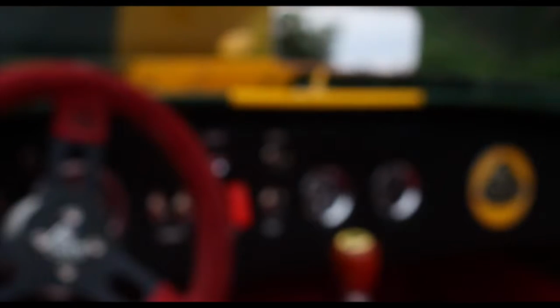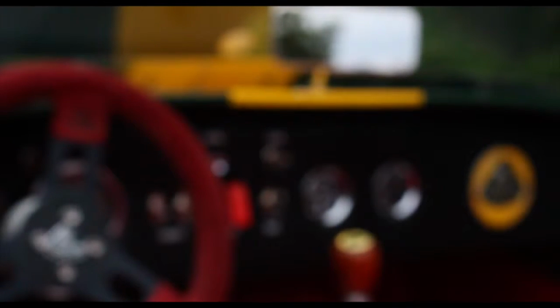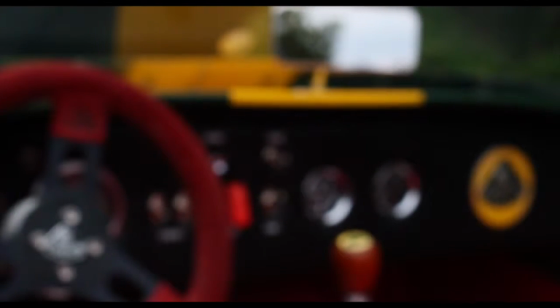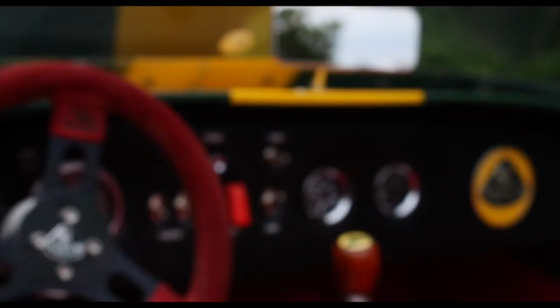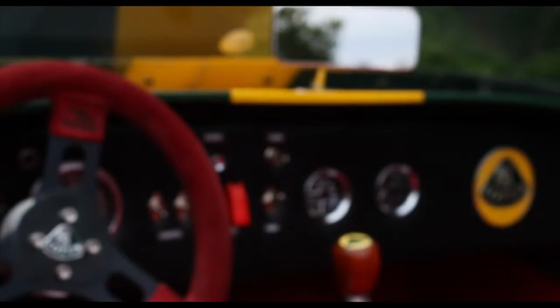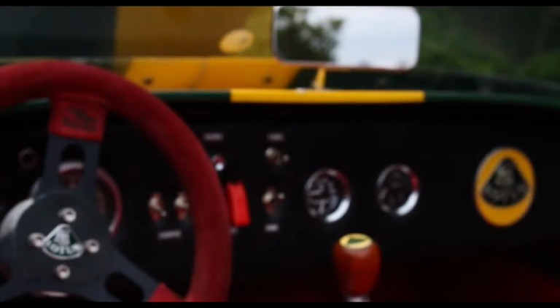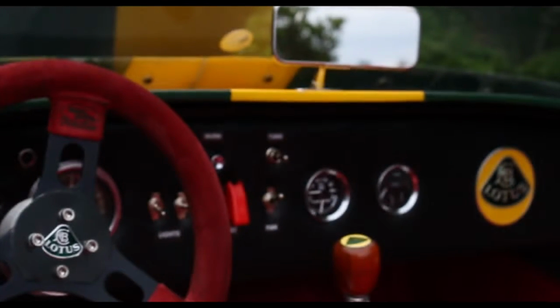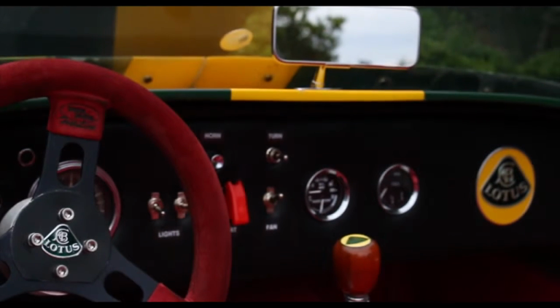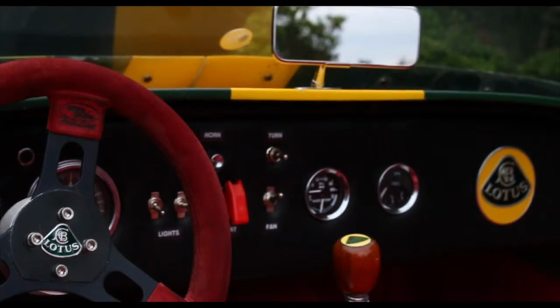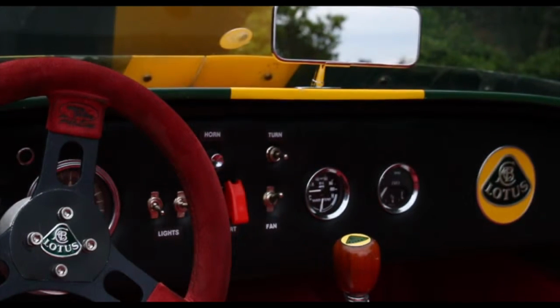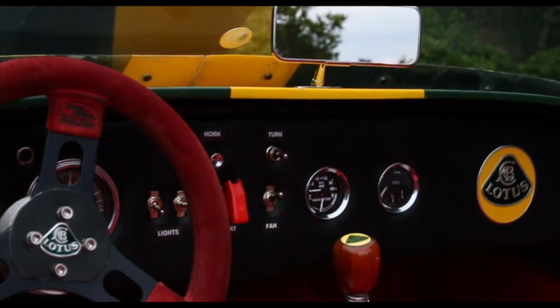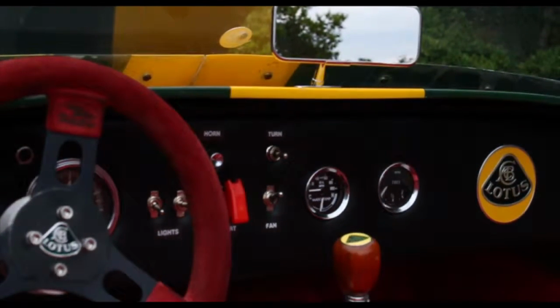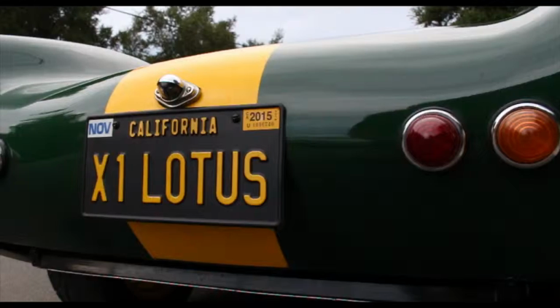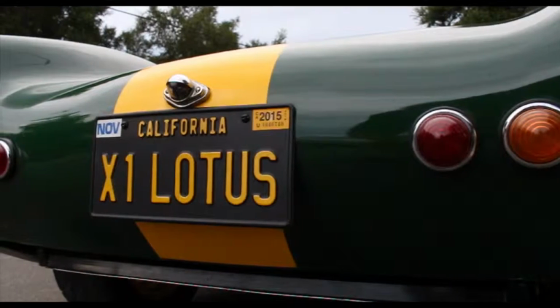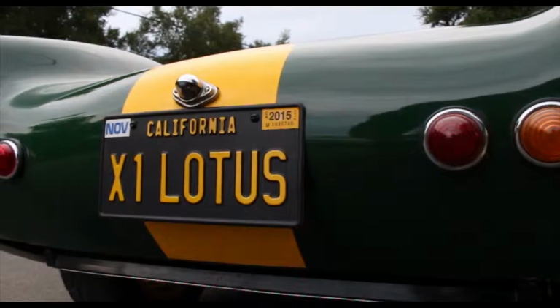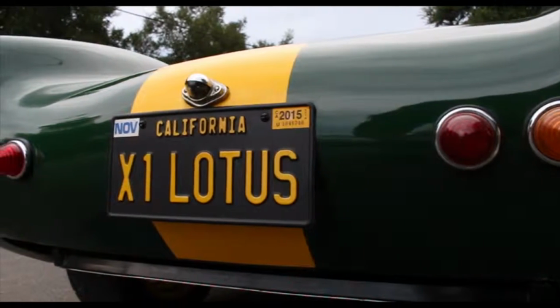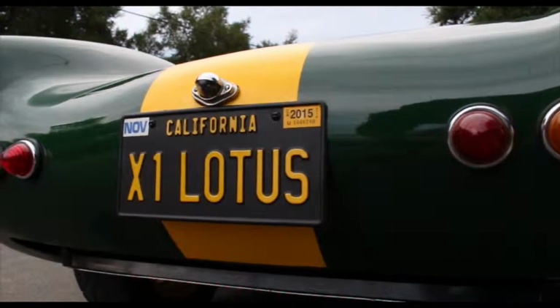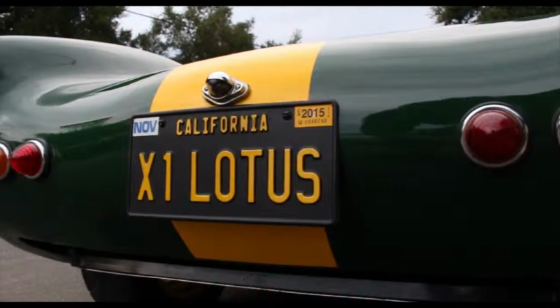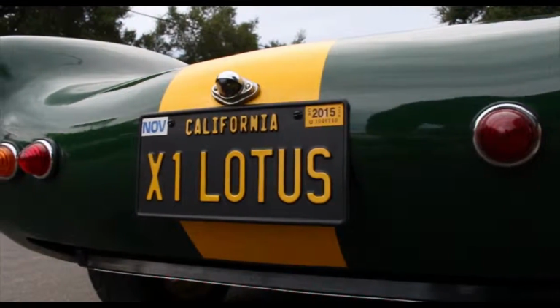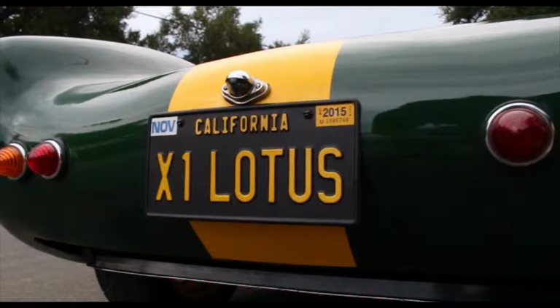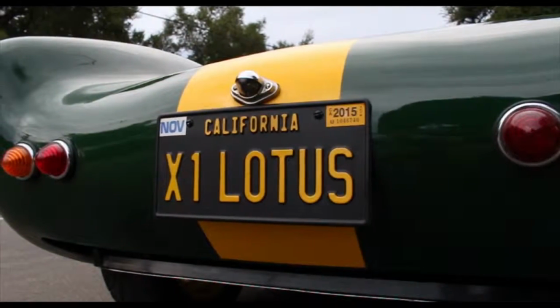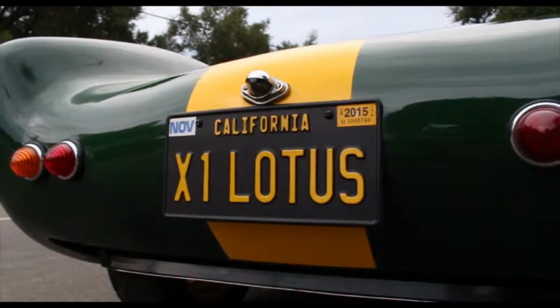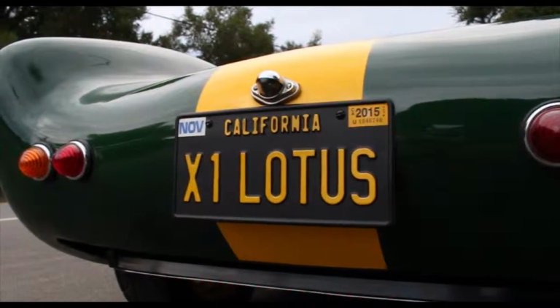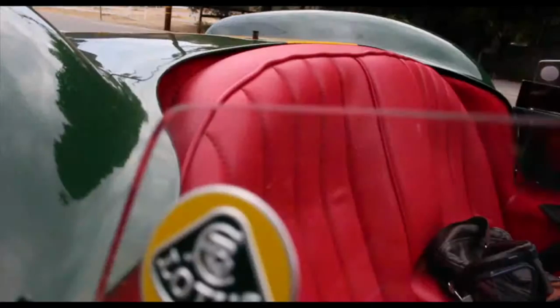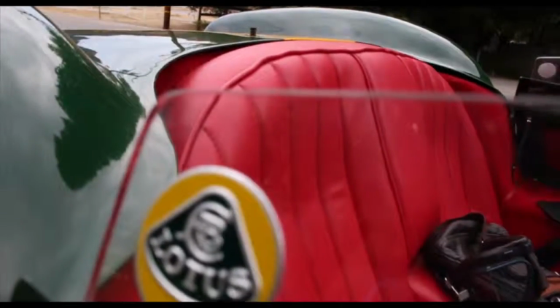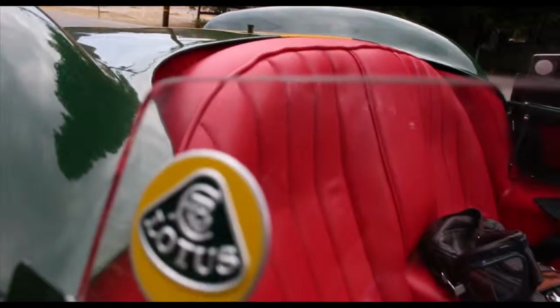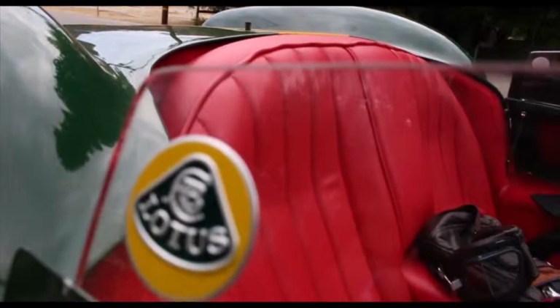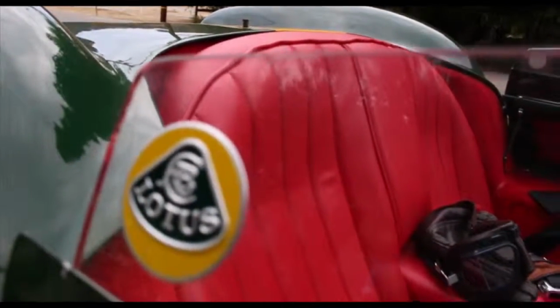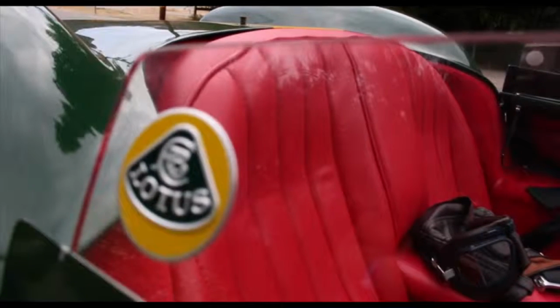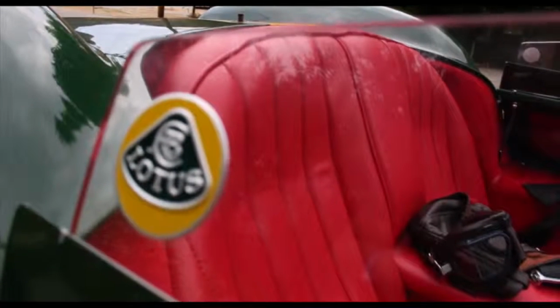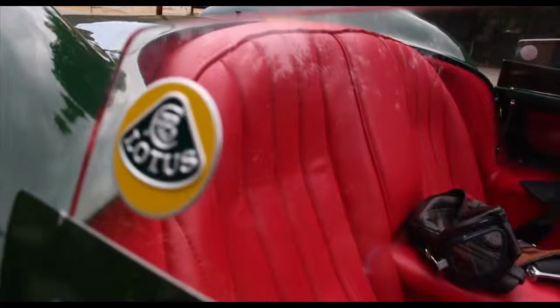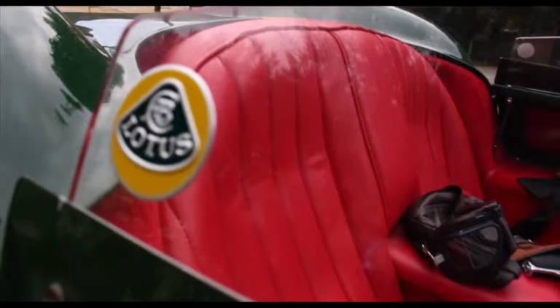It crosses a generation gap. I take this to car shows — kids who are five years old to guys who are 90 just love this car. And you make friends. I've made so many friends because of this car.